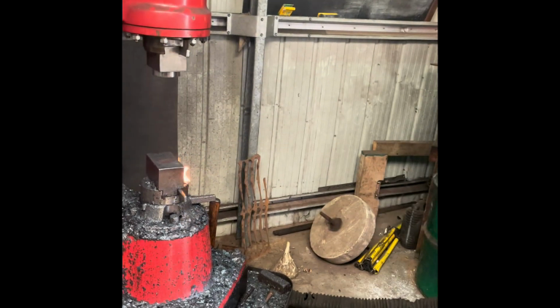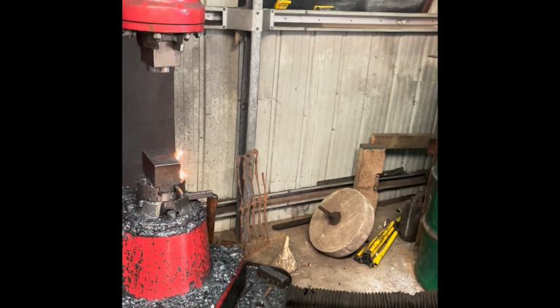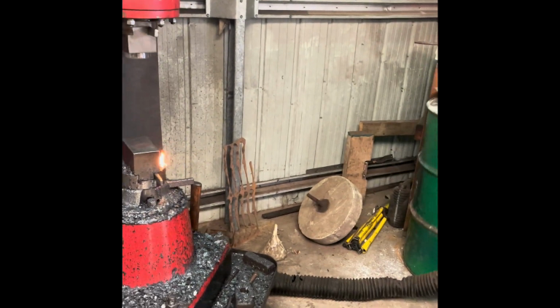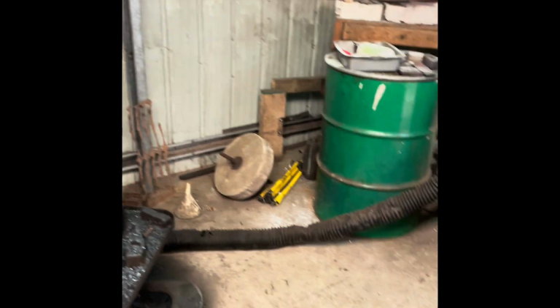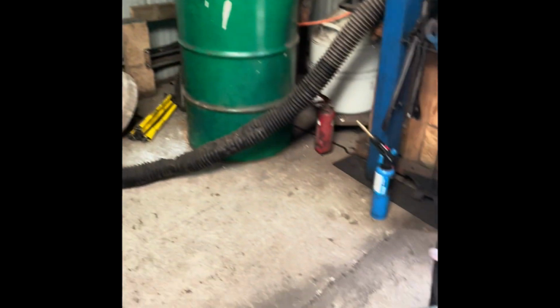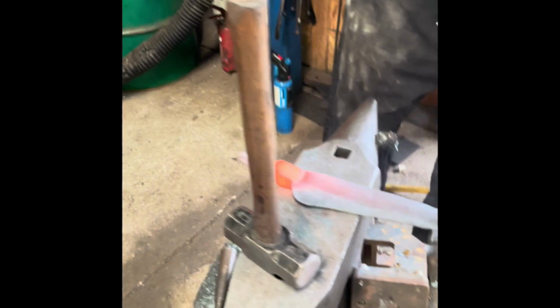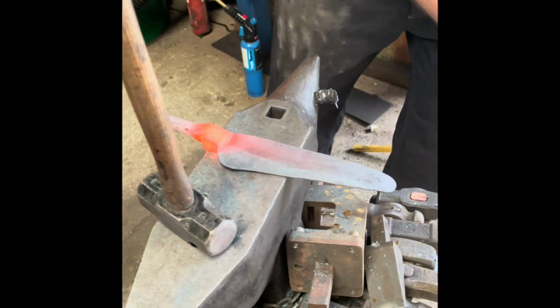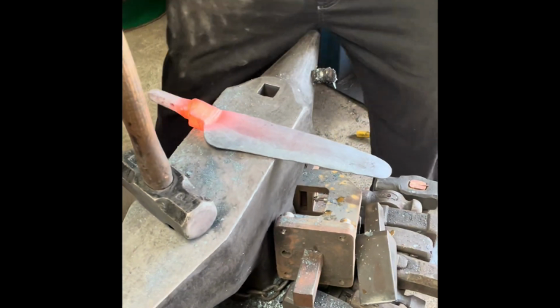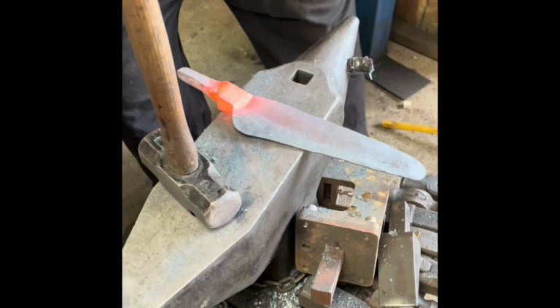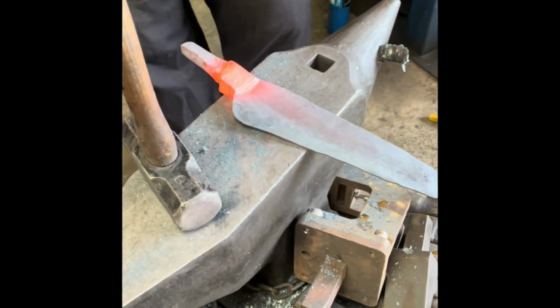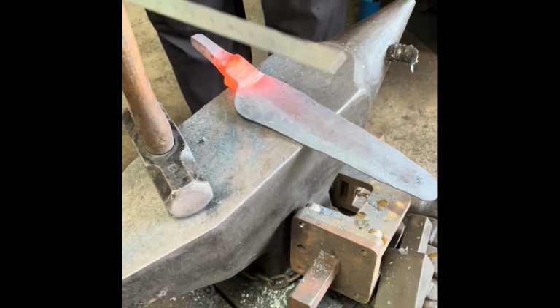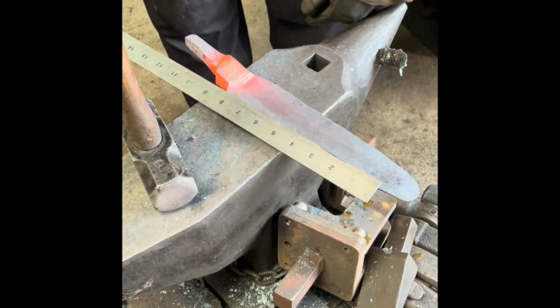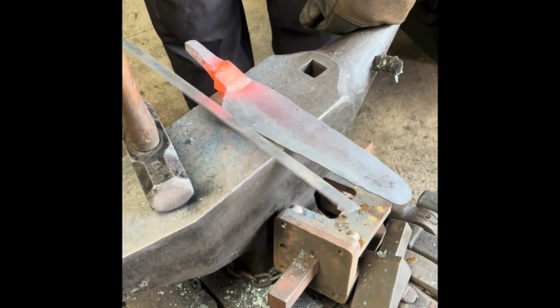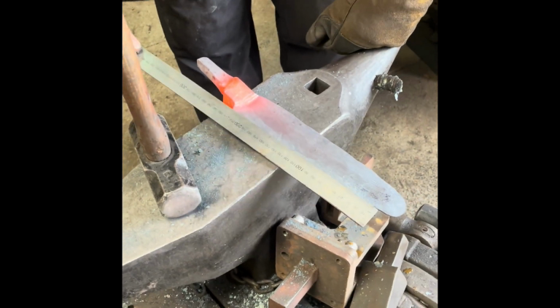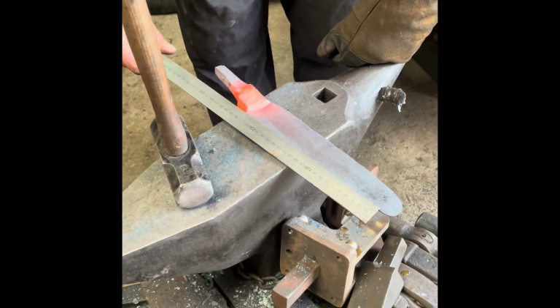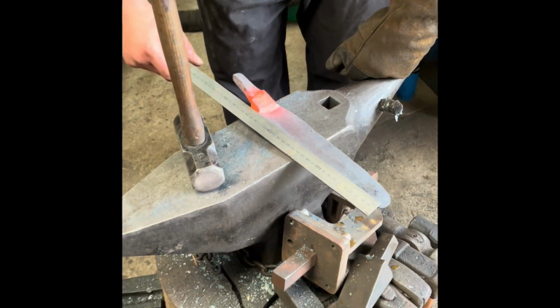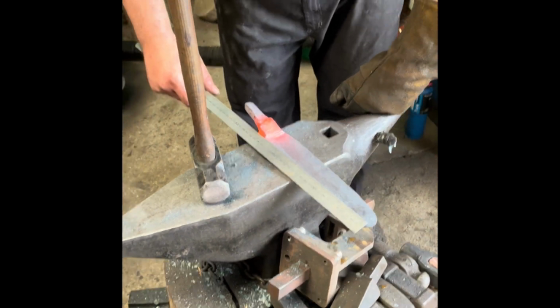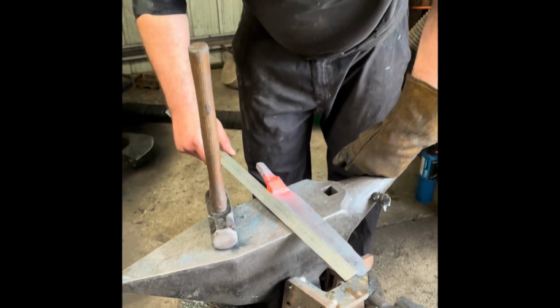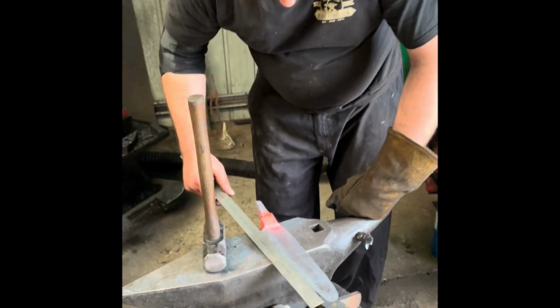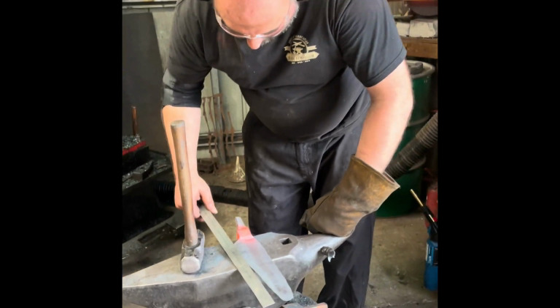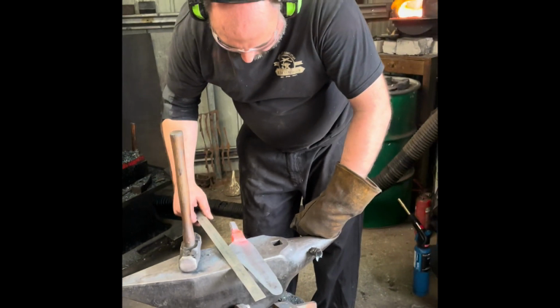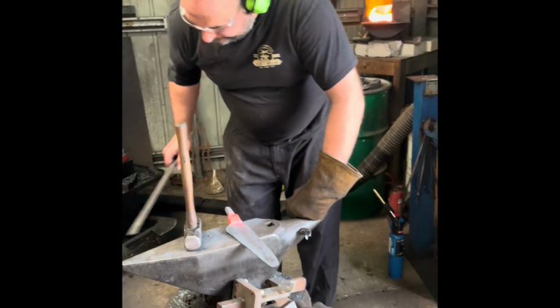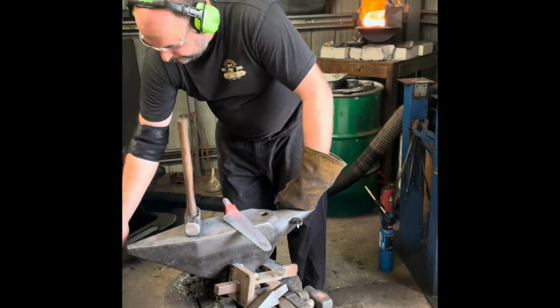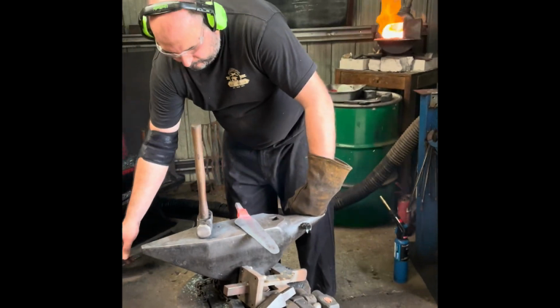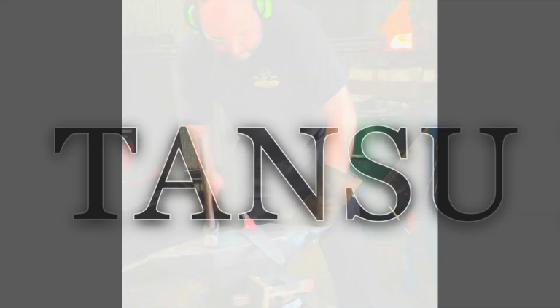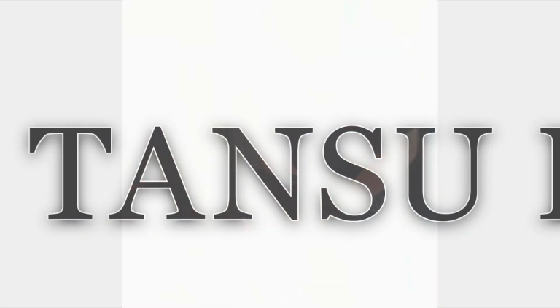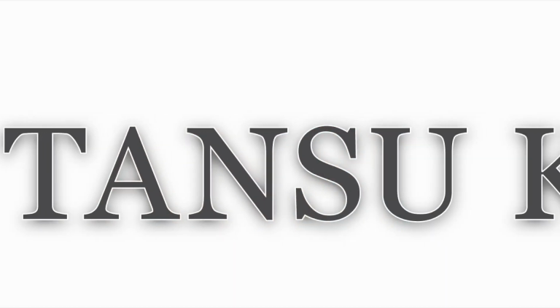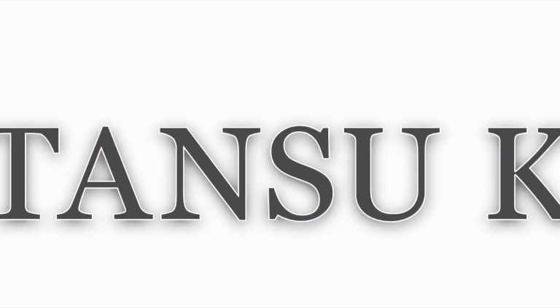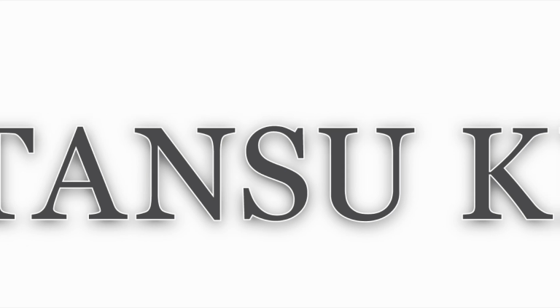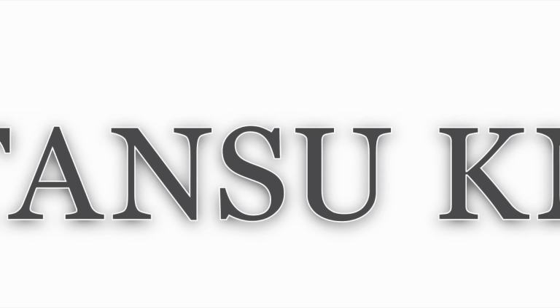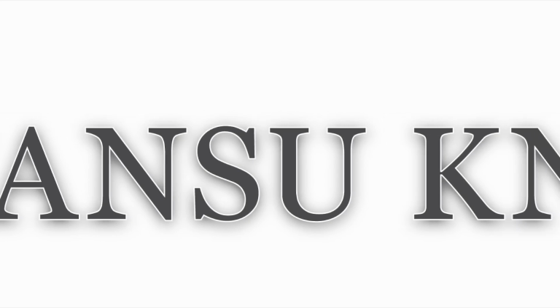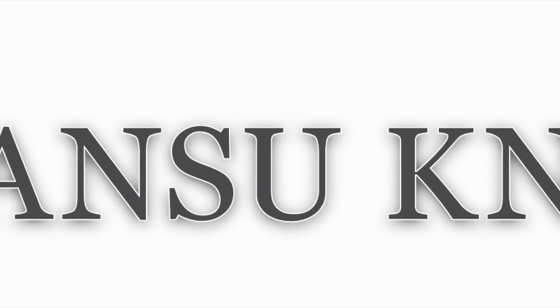Looks like I have the necessary edge length at 240mm, and I'll be refining the bolster area further by hand. Stay tuned for the rest of the series and don't forget to like and subscribe.